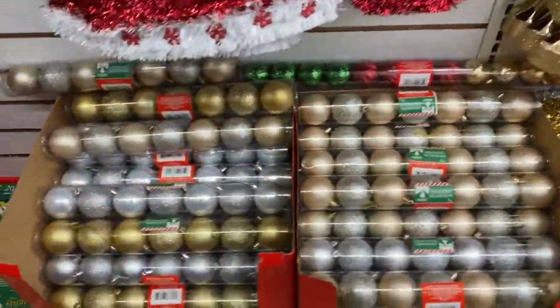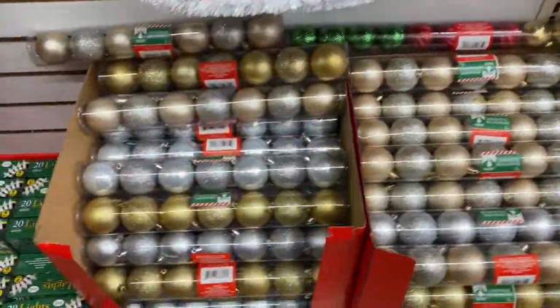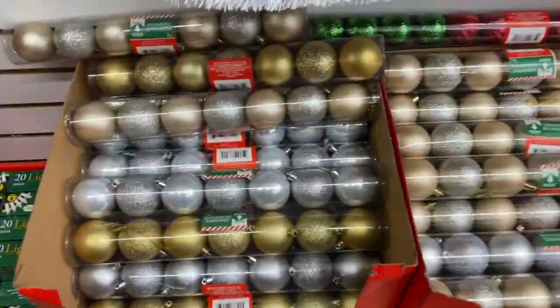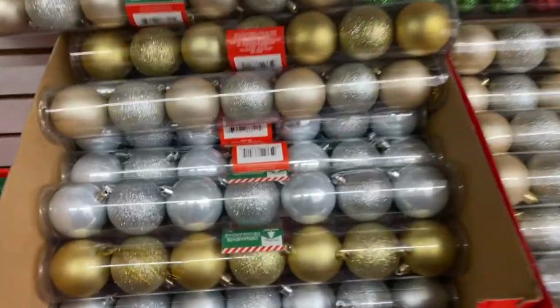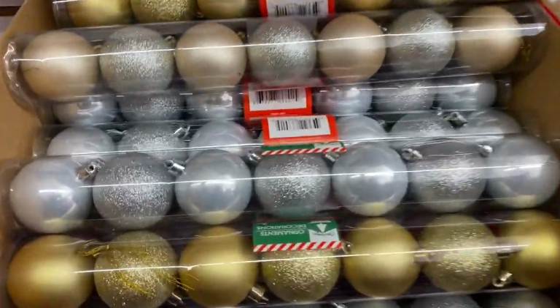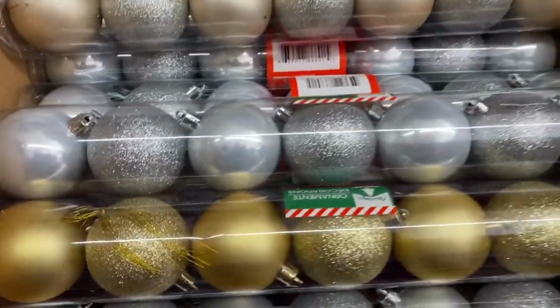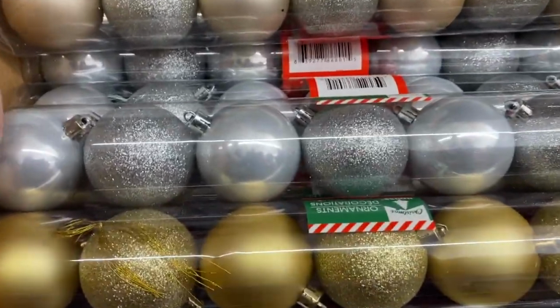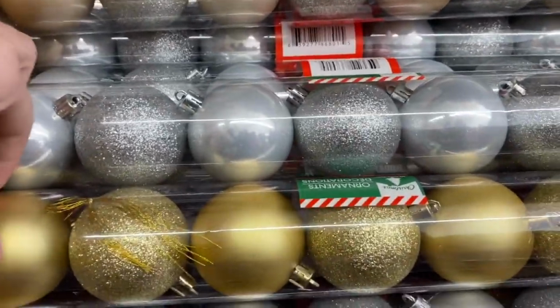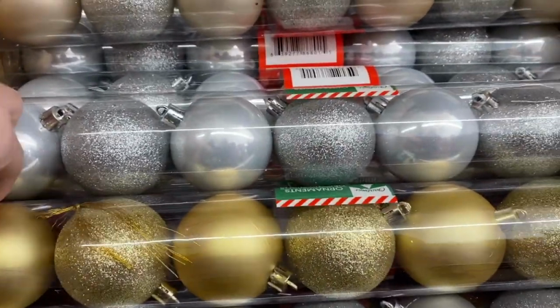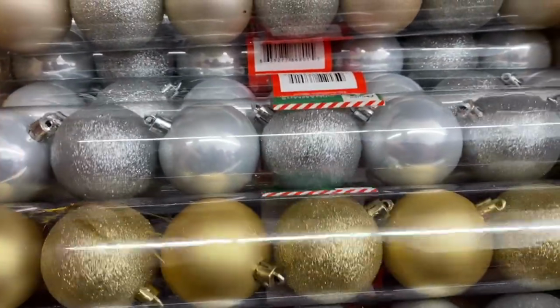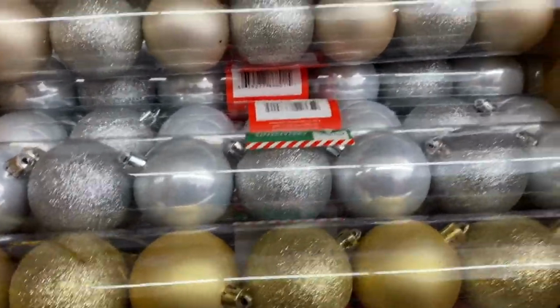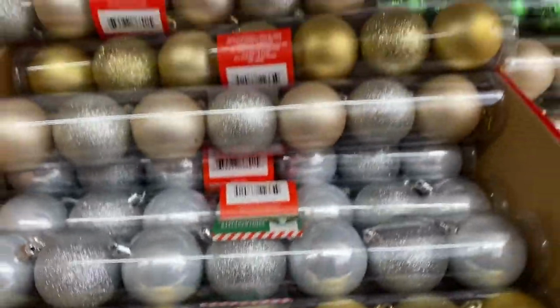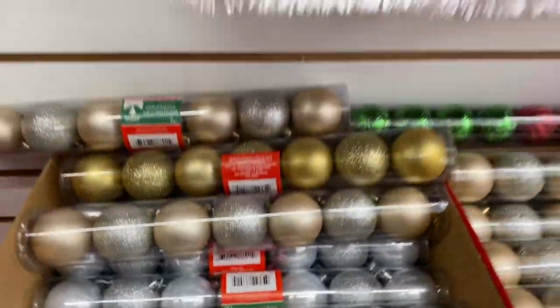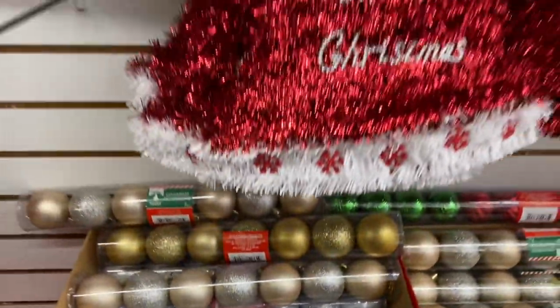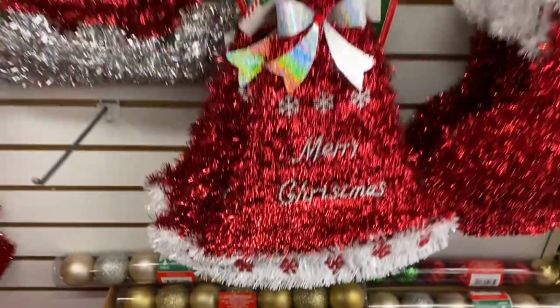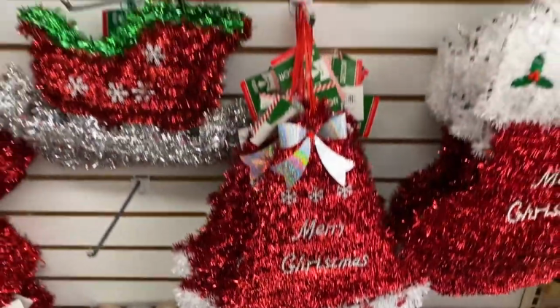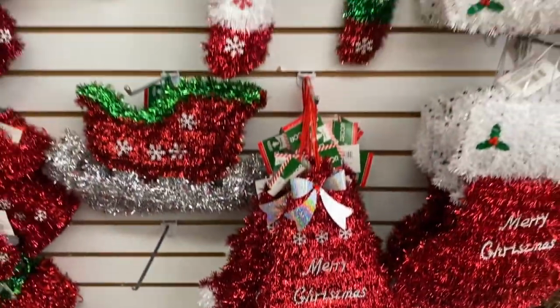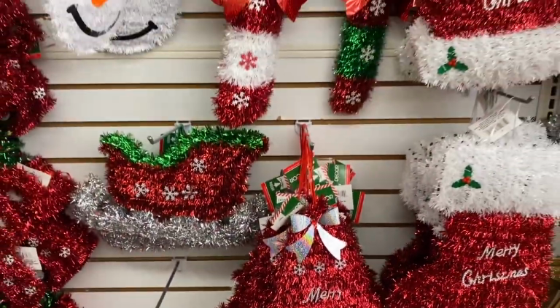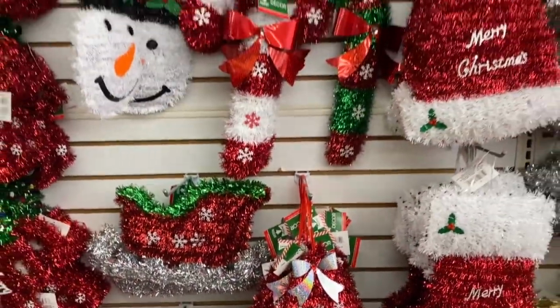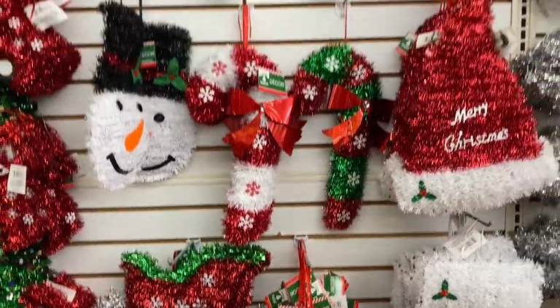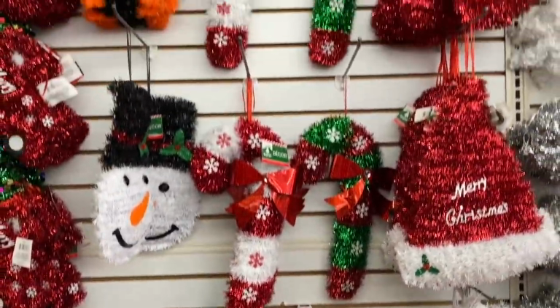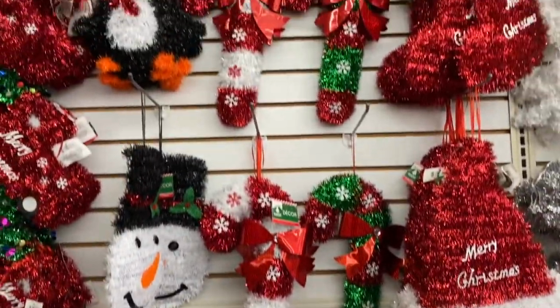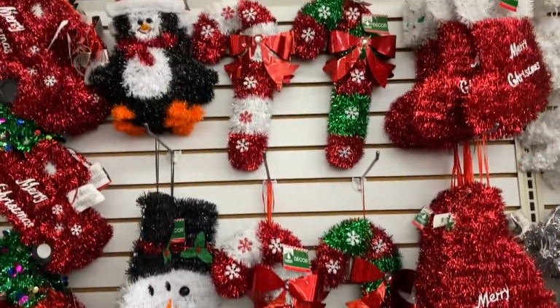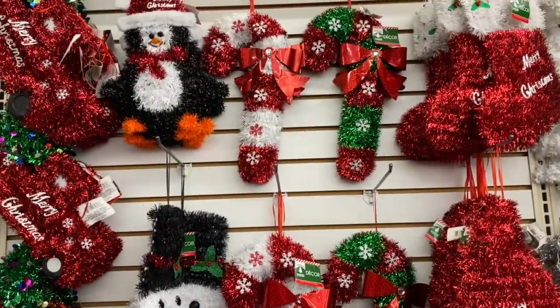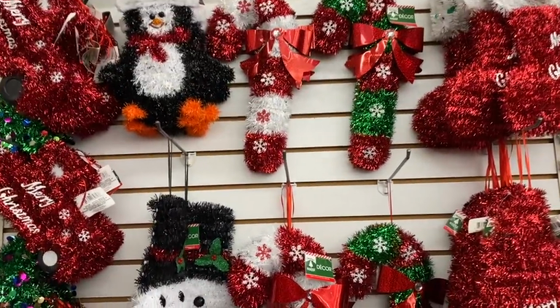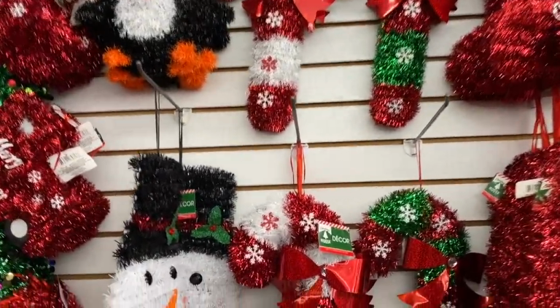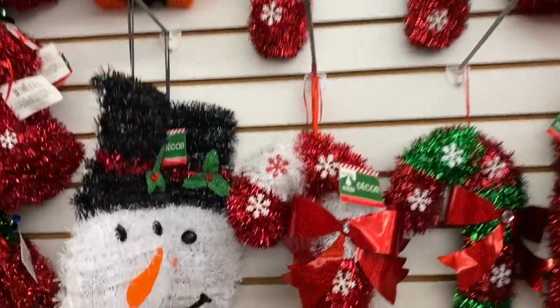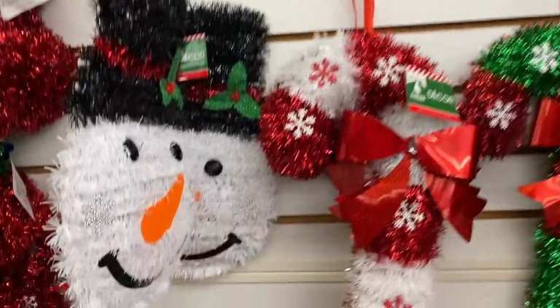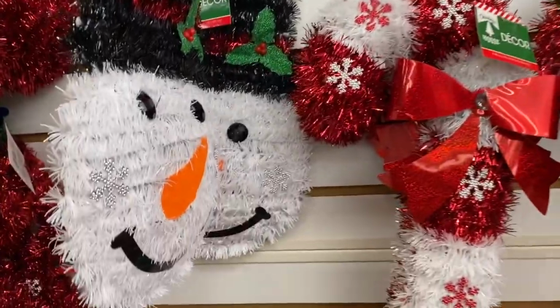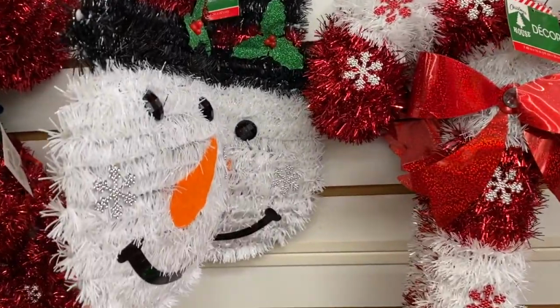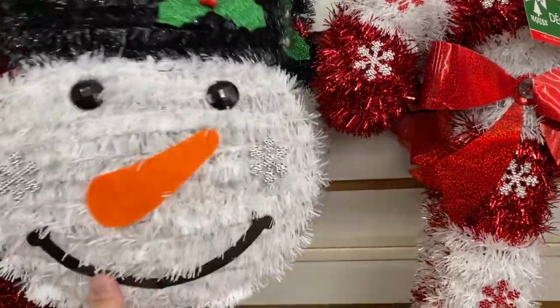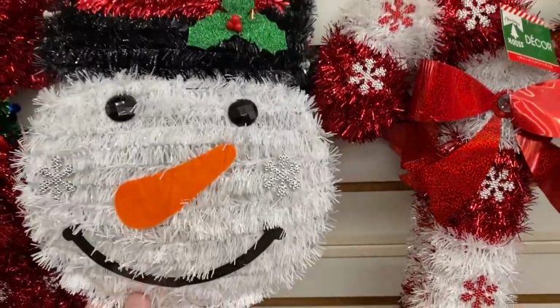We have tons of ornaments to choose from. These are really small ornaments that you can find in pretty much all Dollar Trees. They're going to fit on smaller trees, if you can find any, because they're basically sold out everywhere.